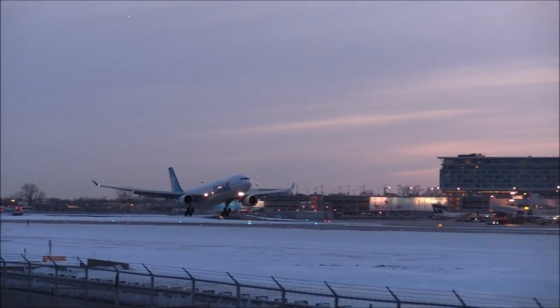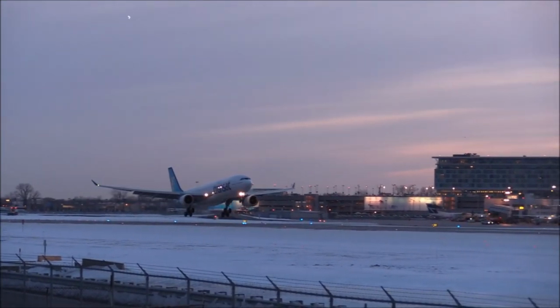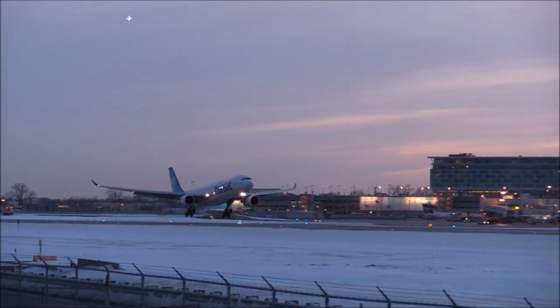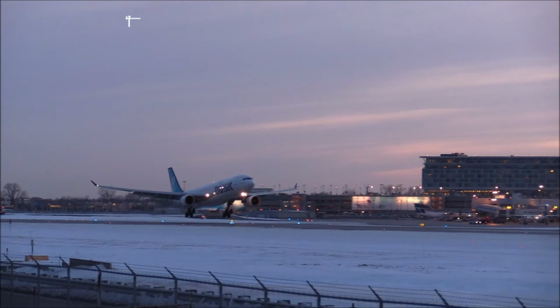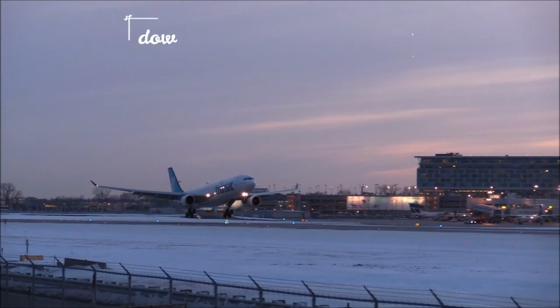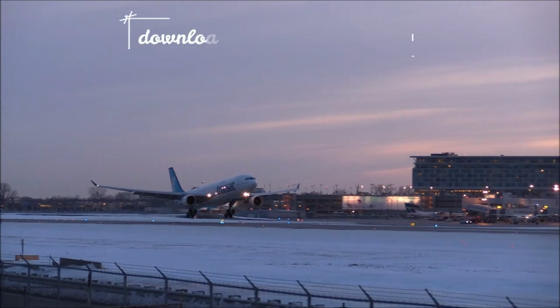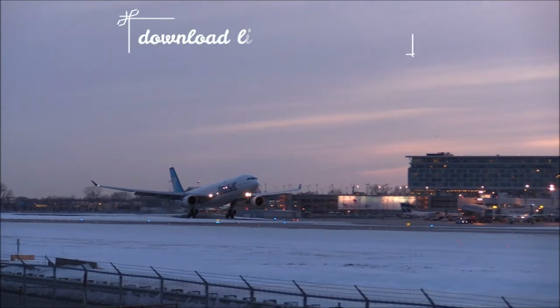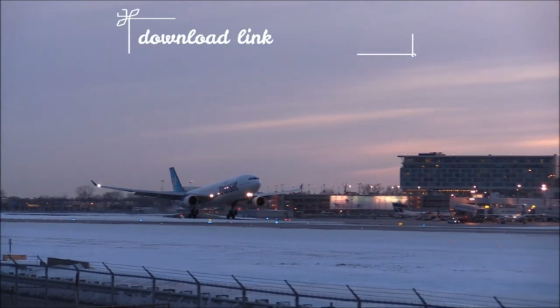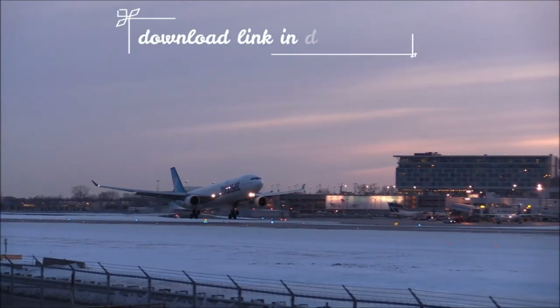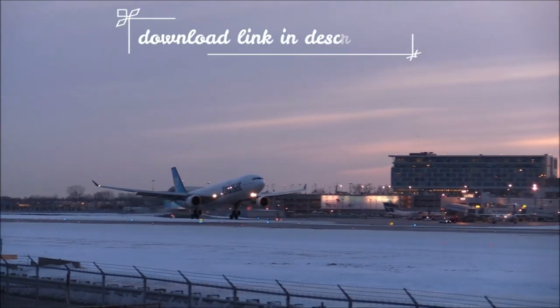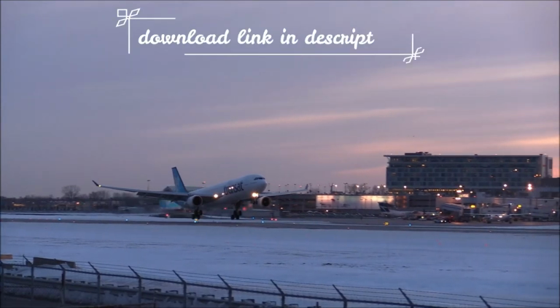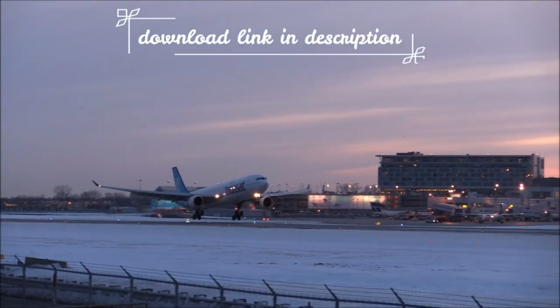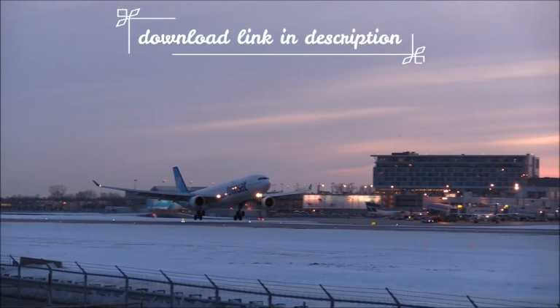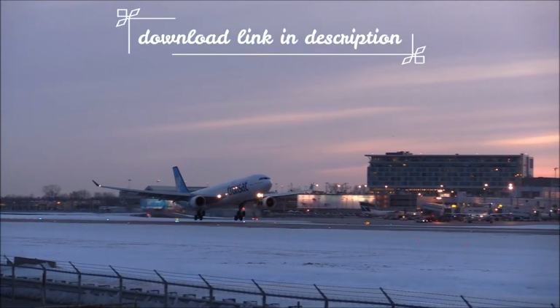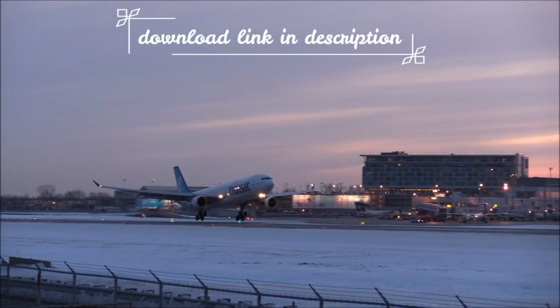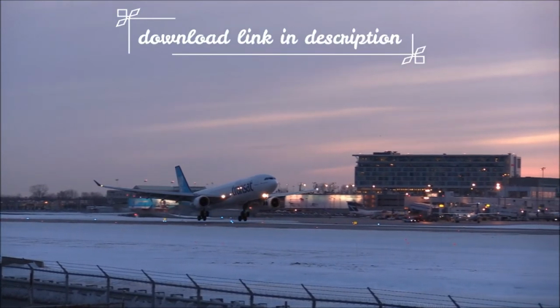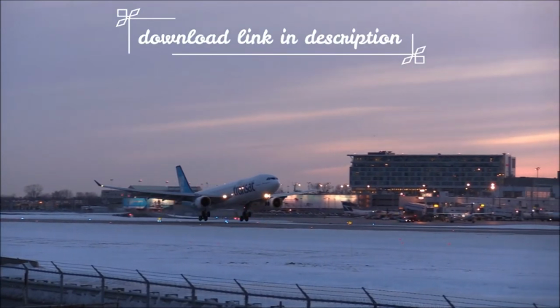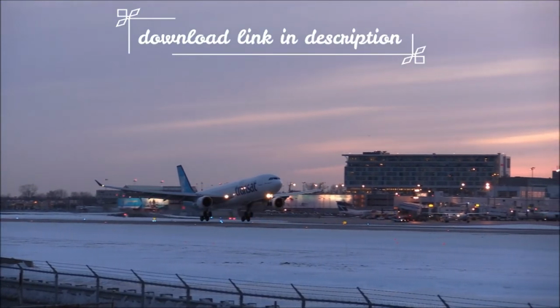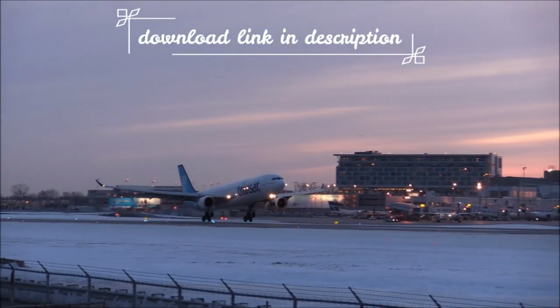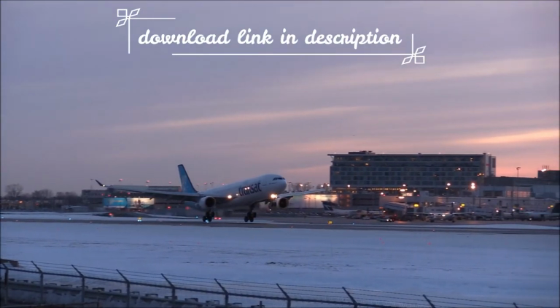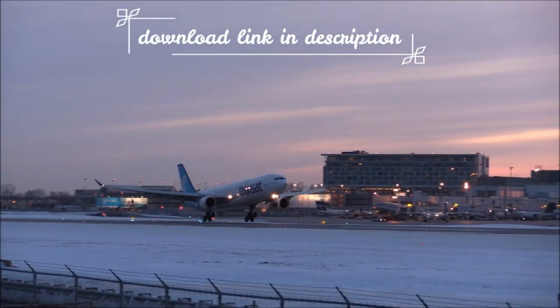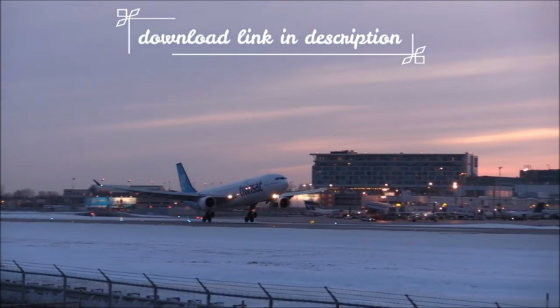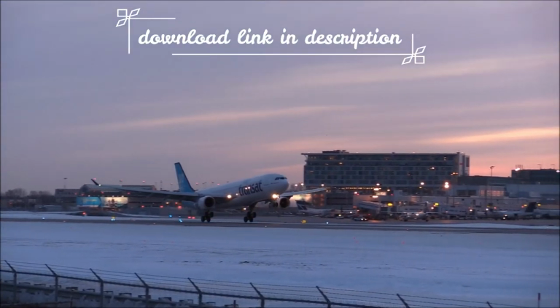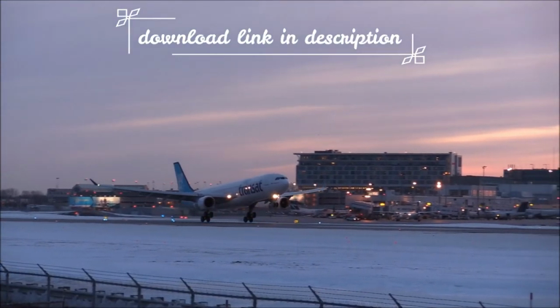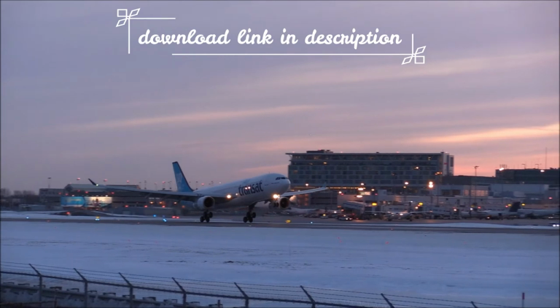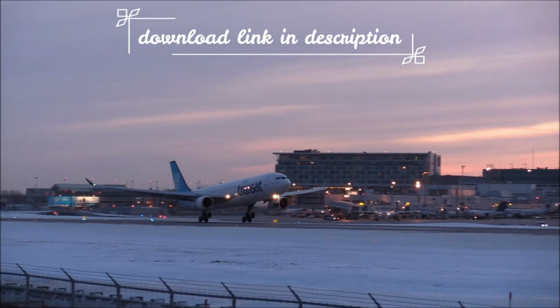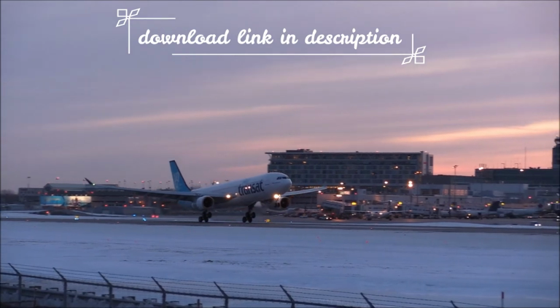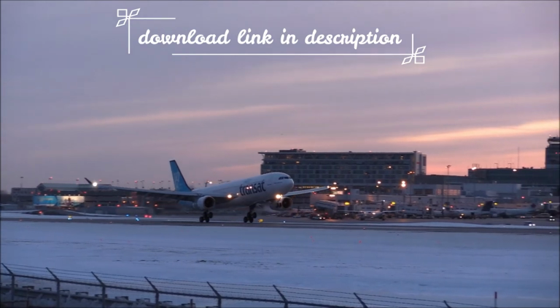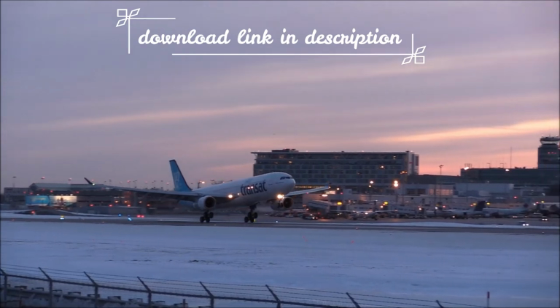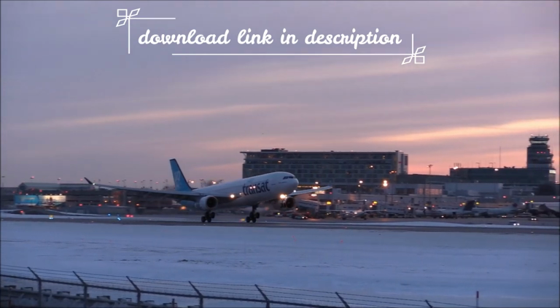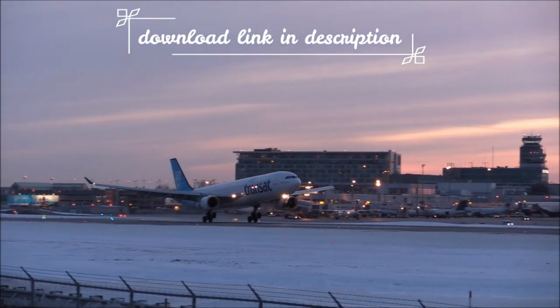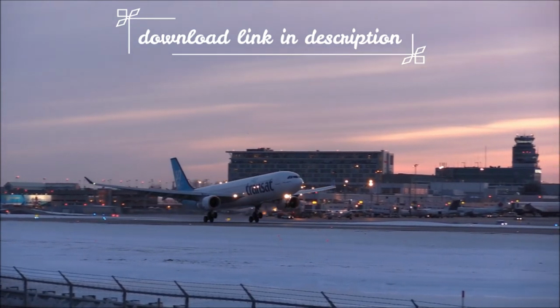Departure runway, runway 35, tower frequency 119.5. VFR arrivals, contact under radar 2-0 miles out.